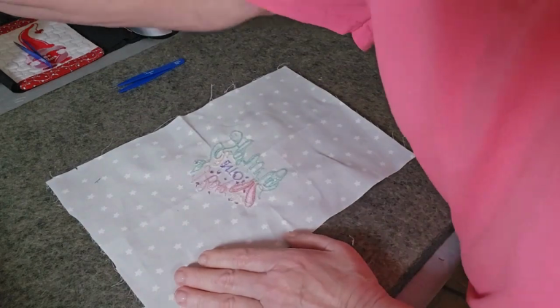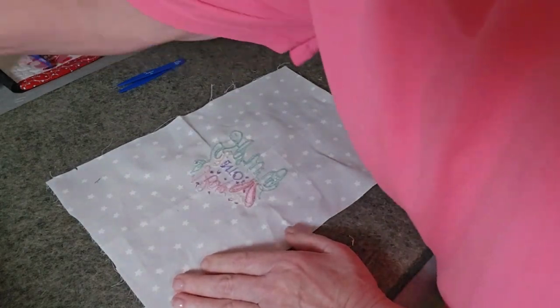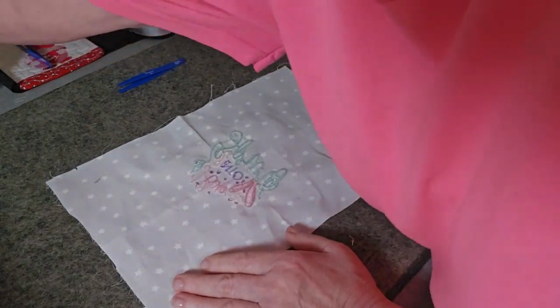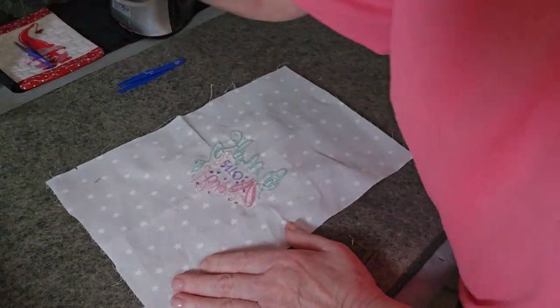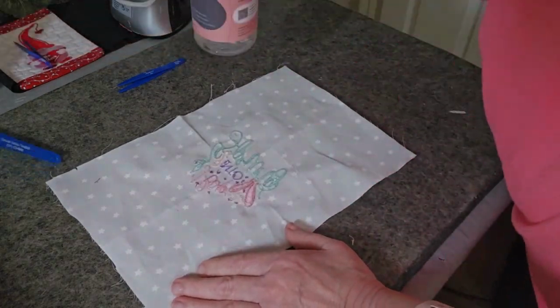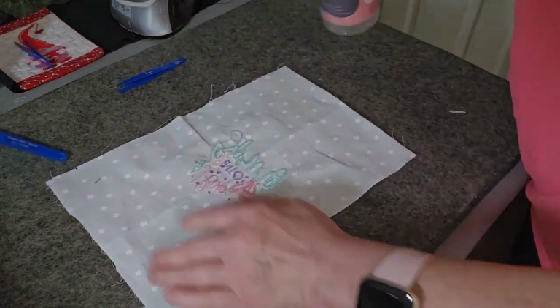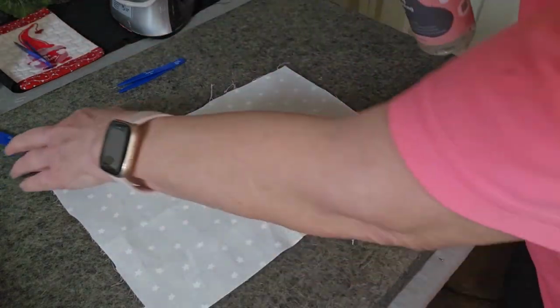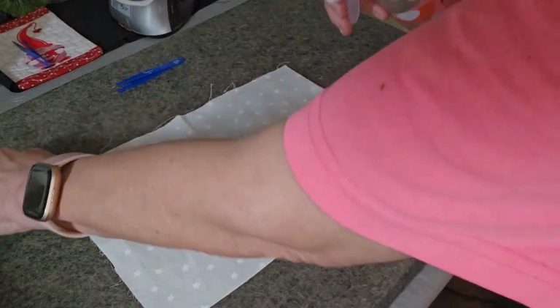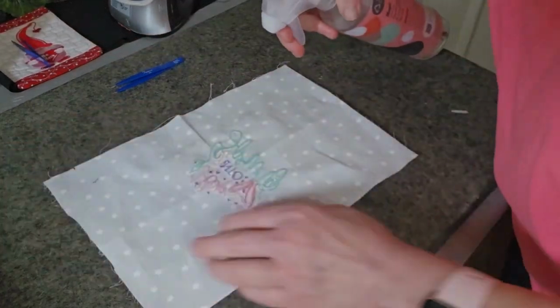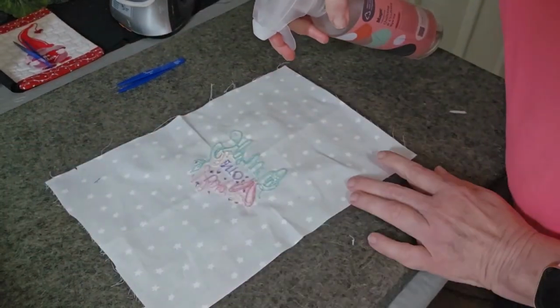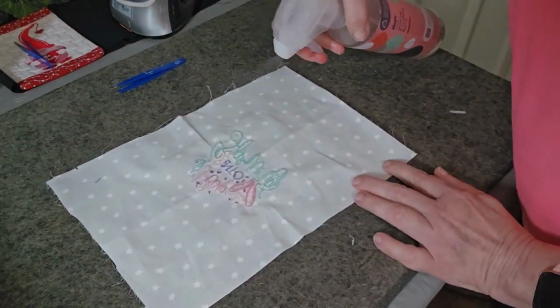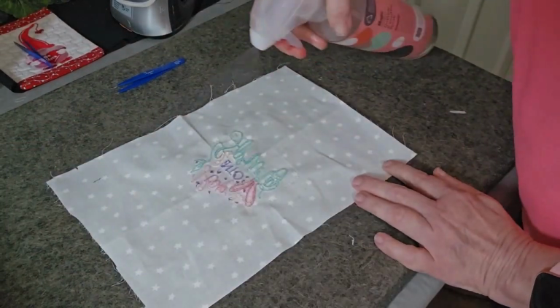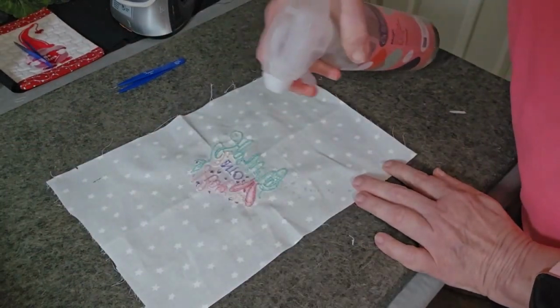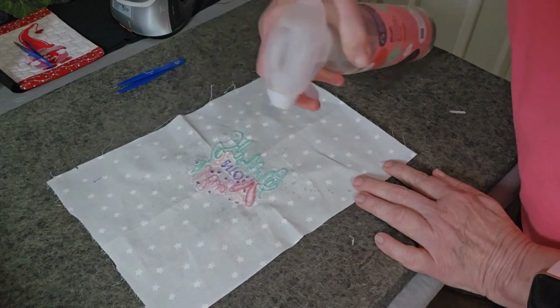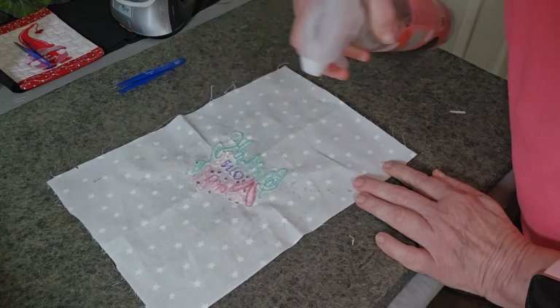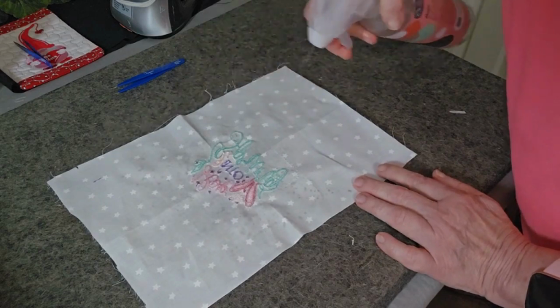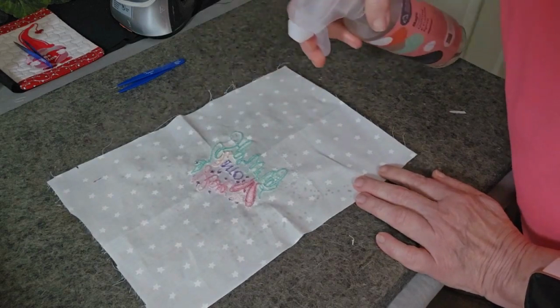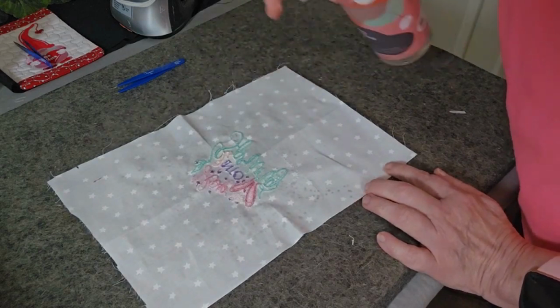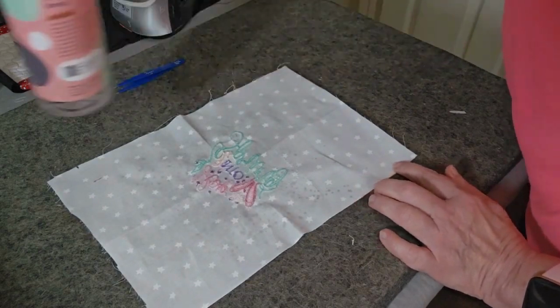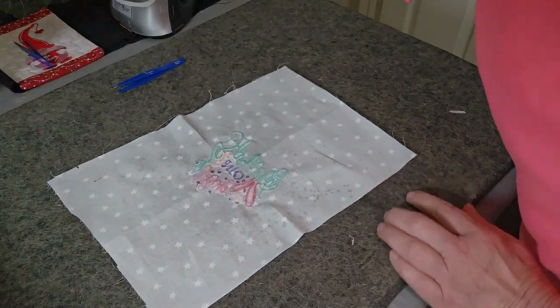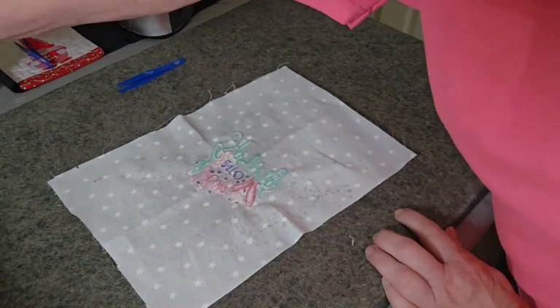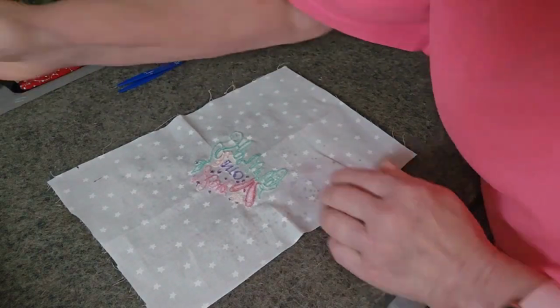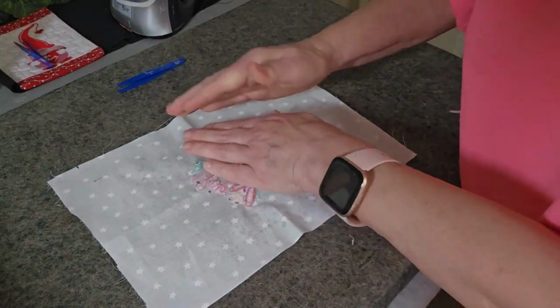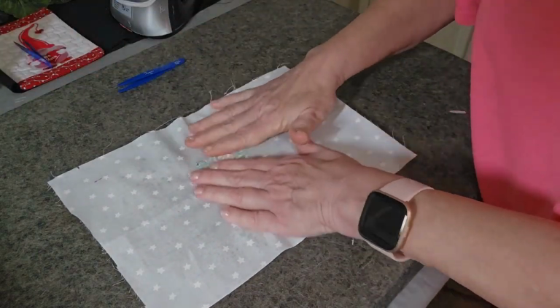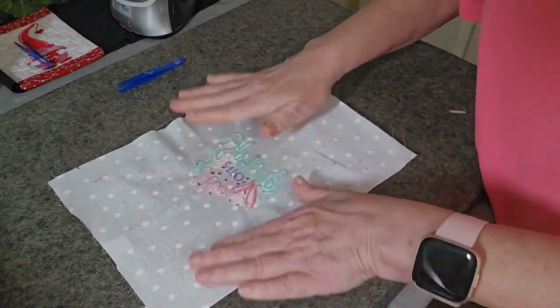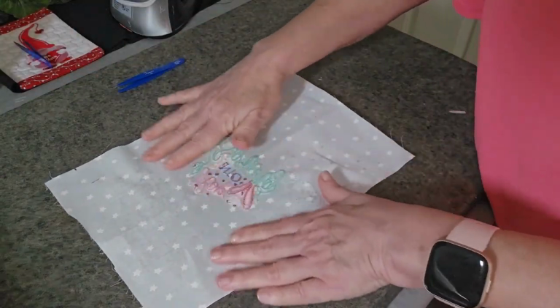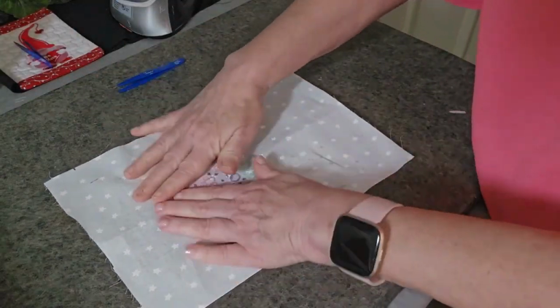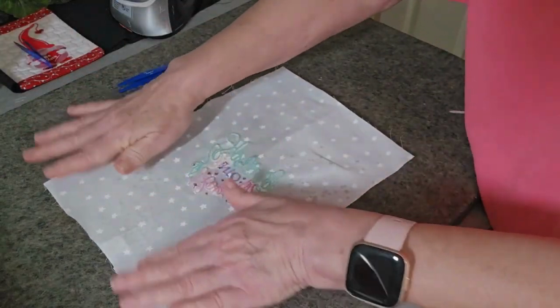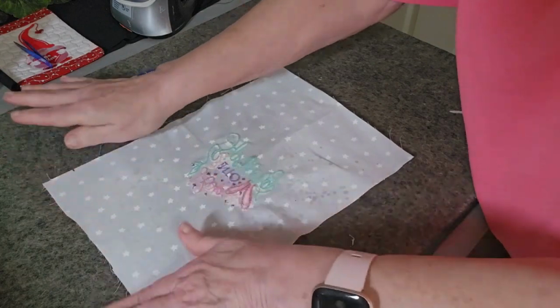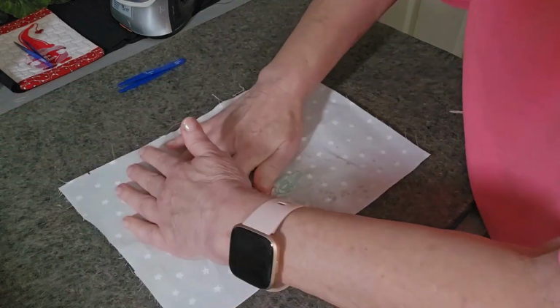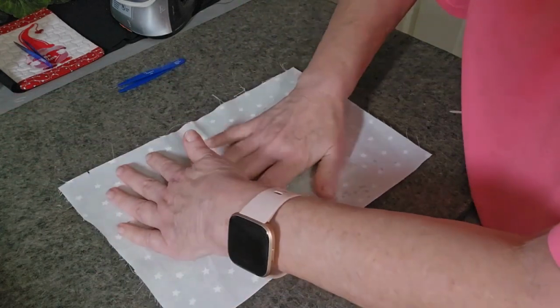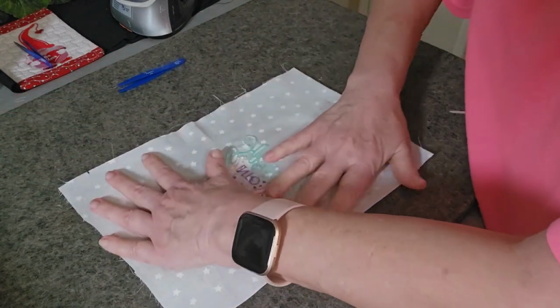You want to mist this down where the design is and let it sit just a minute. Let those stitches relax.